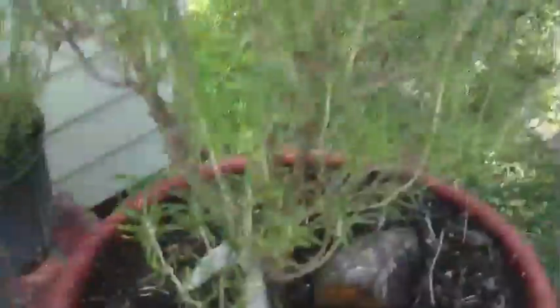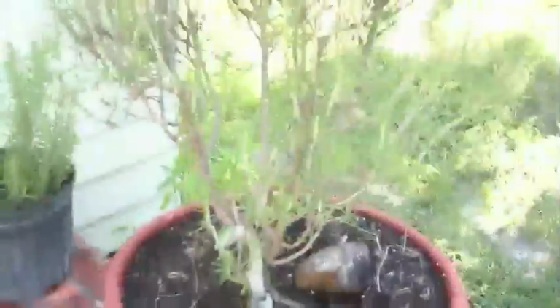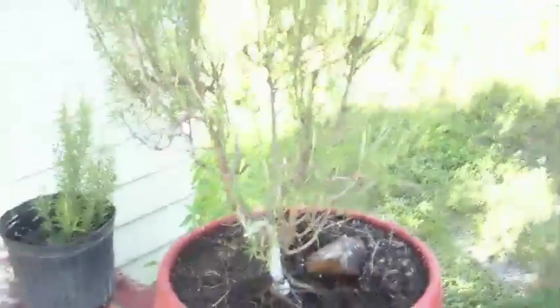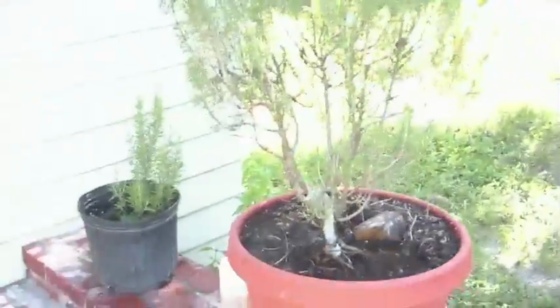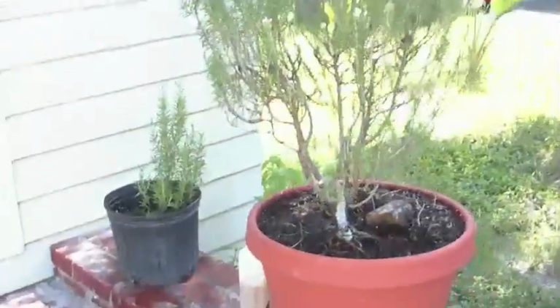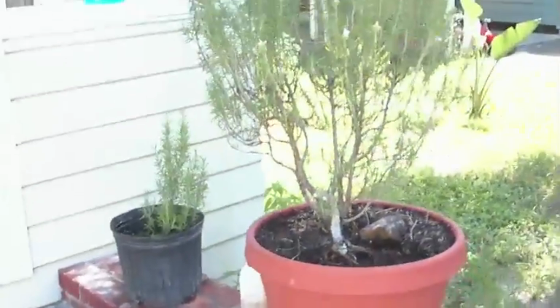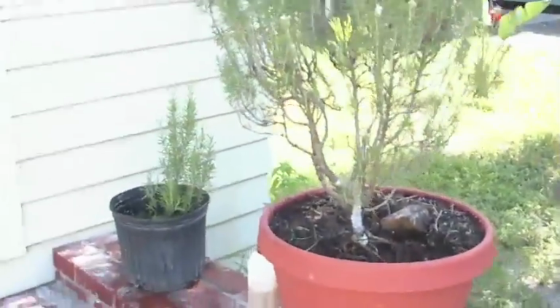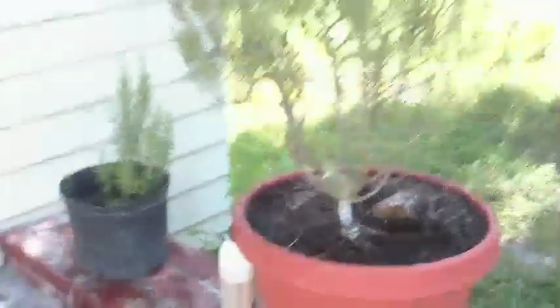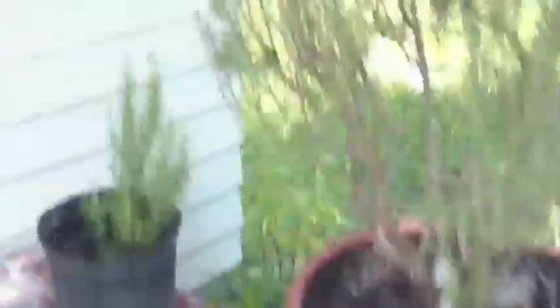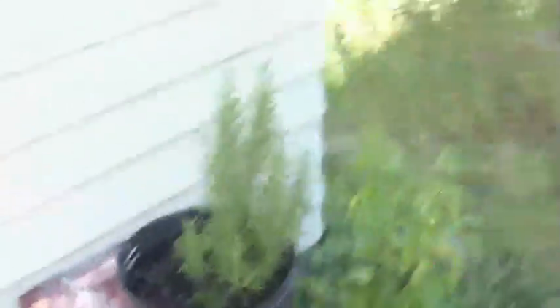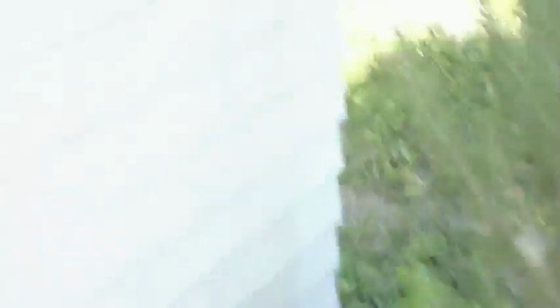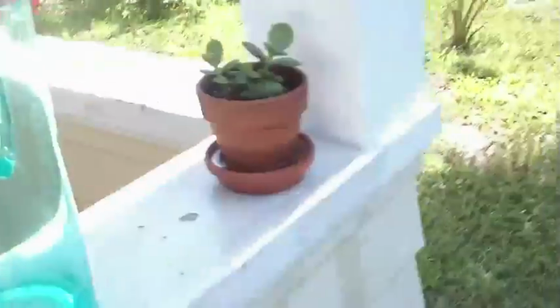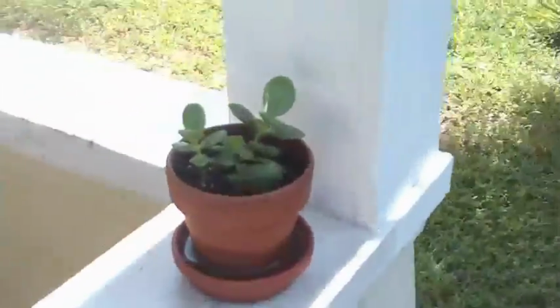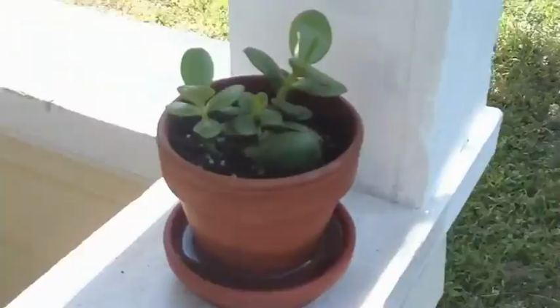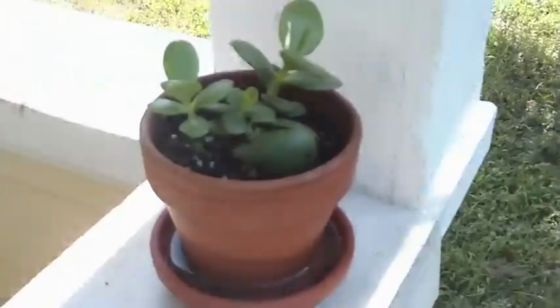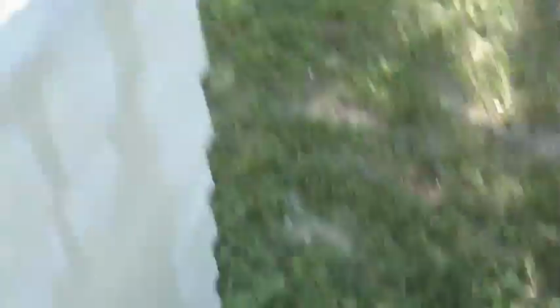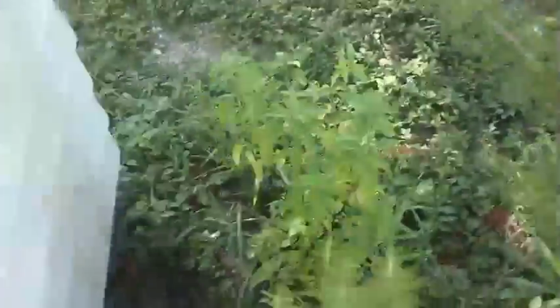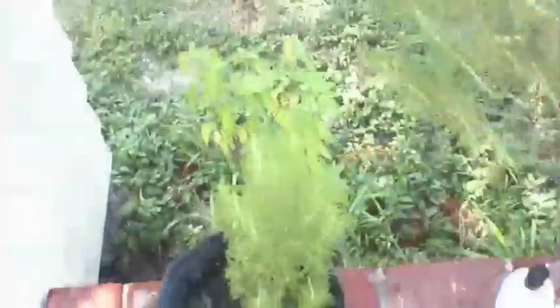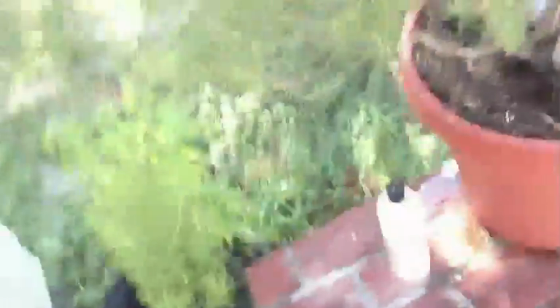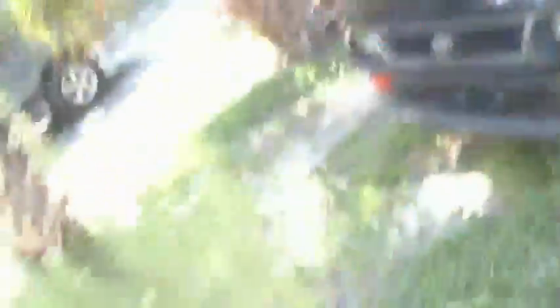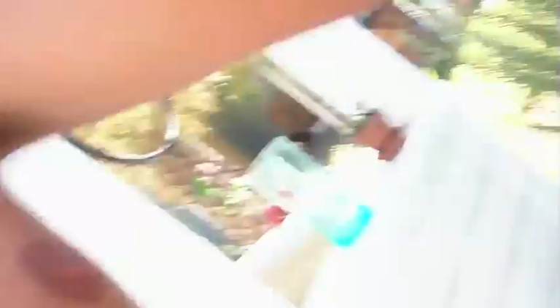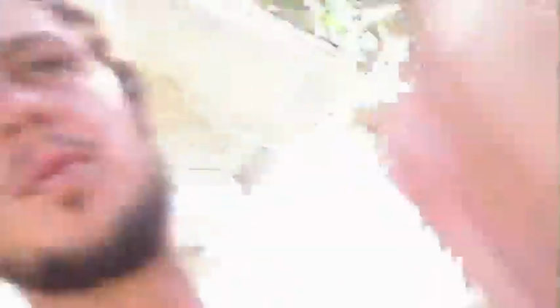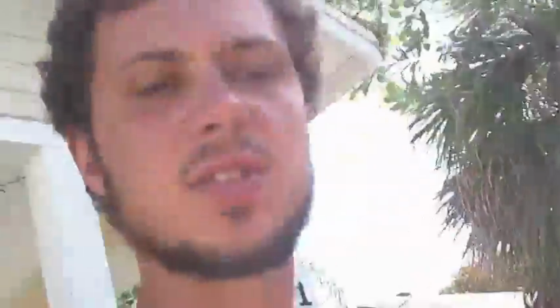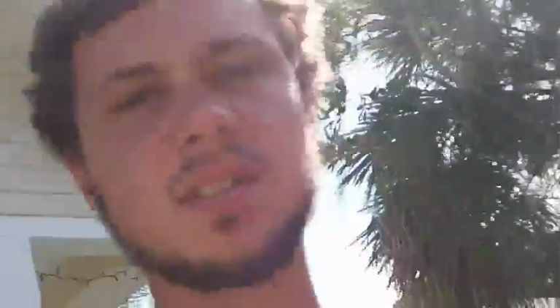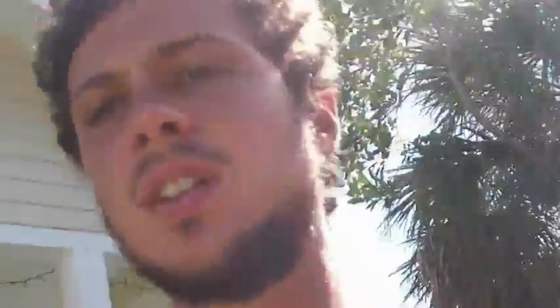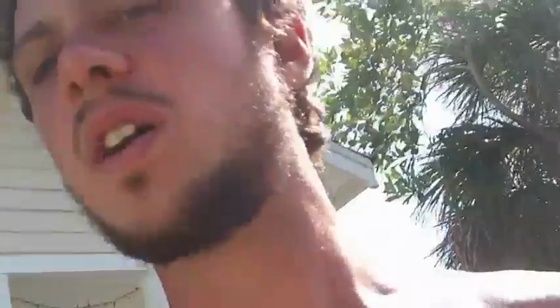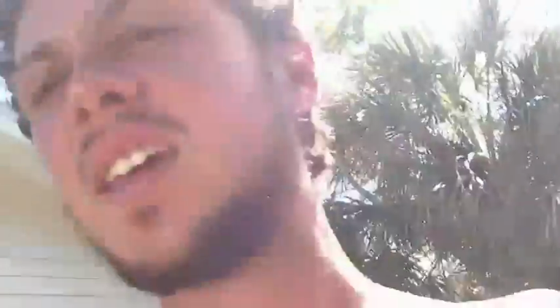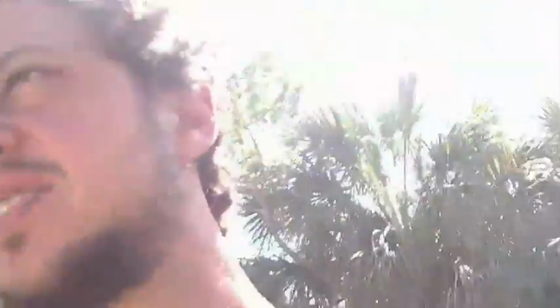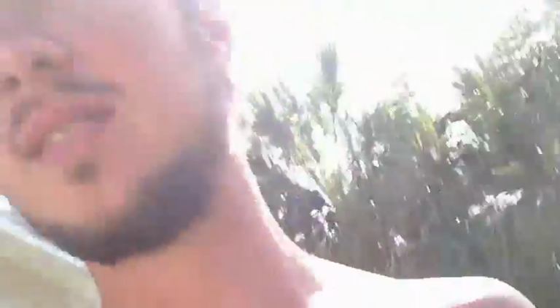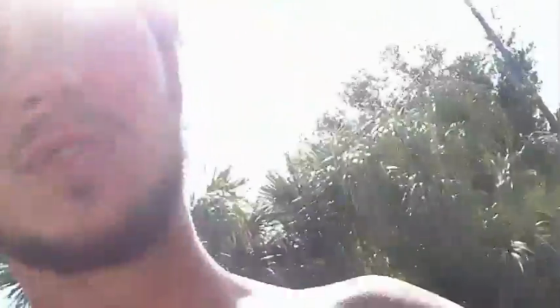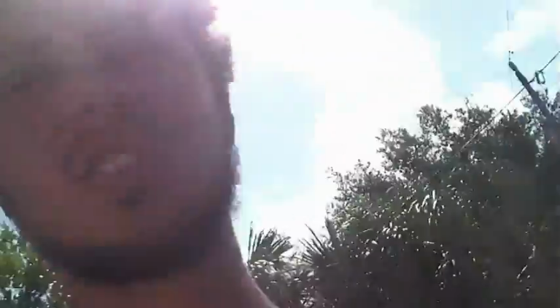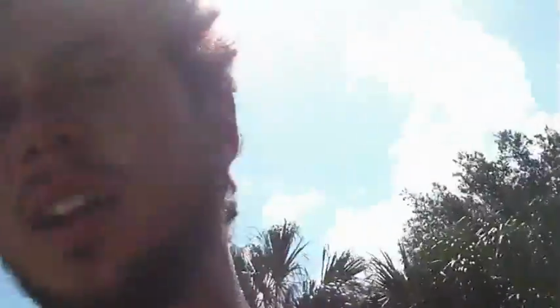This is my rosemary plant, and this is my jade — a little jade plant. And Jen's plants. I try to water plants with the water from the AC unit so I'm not just throwing it out.